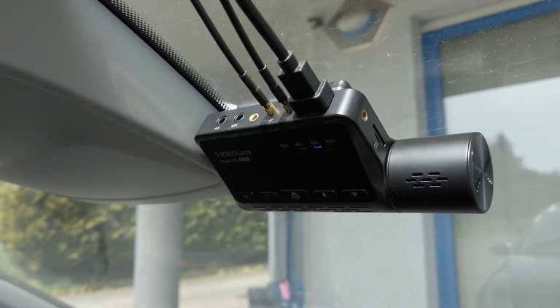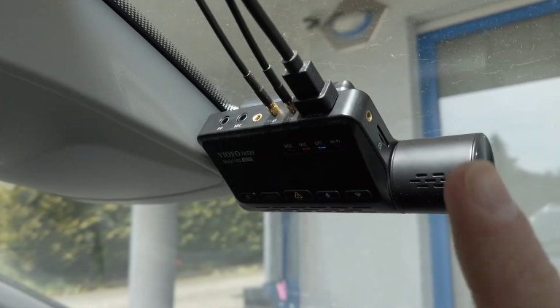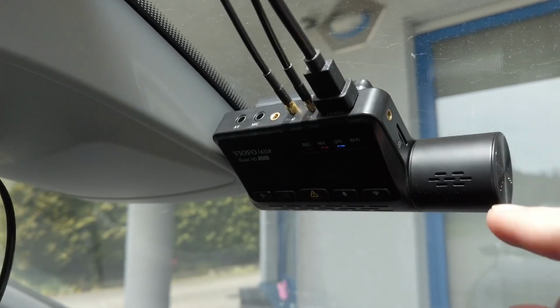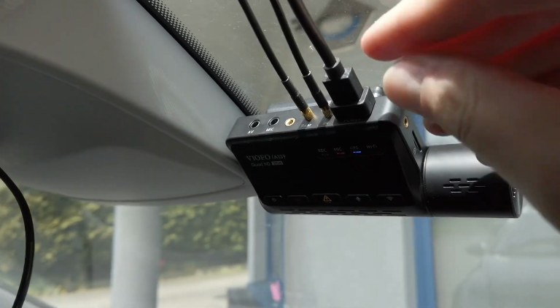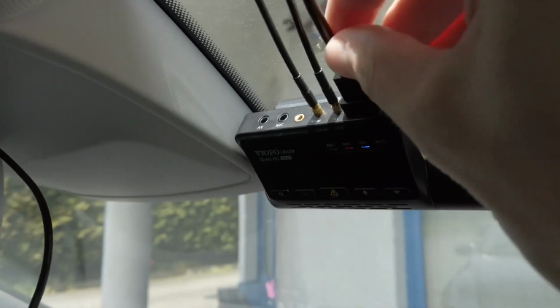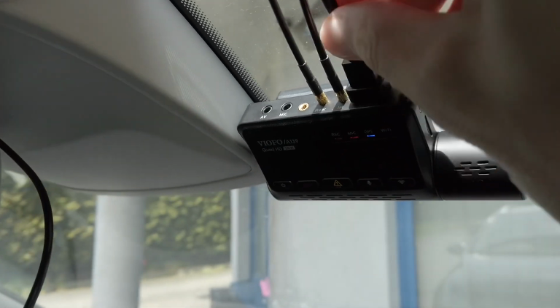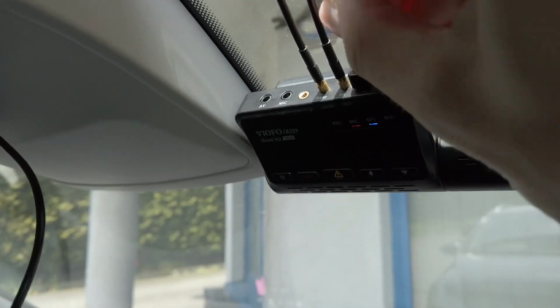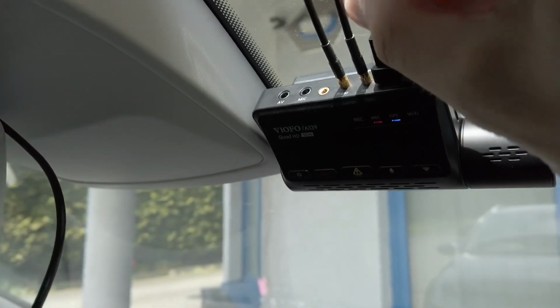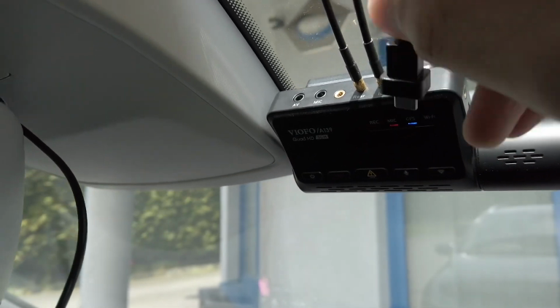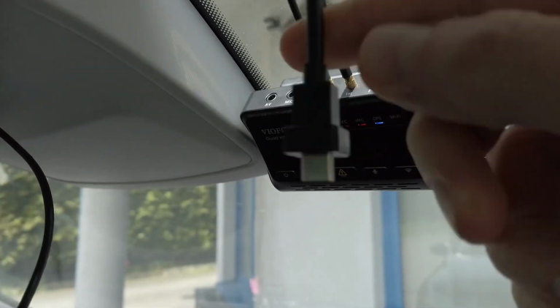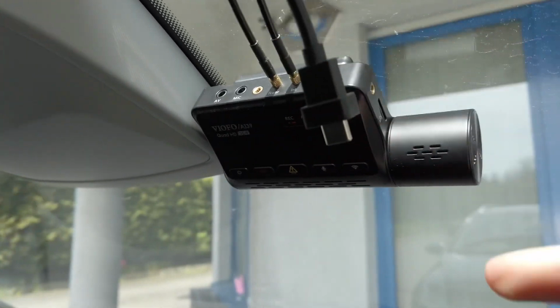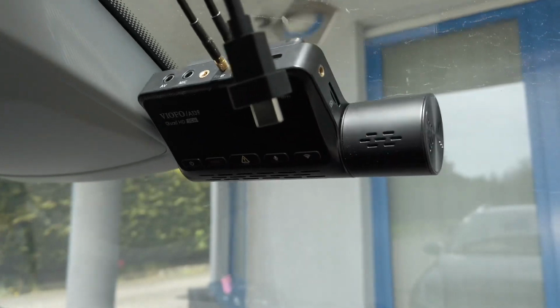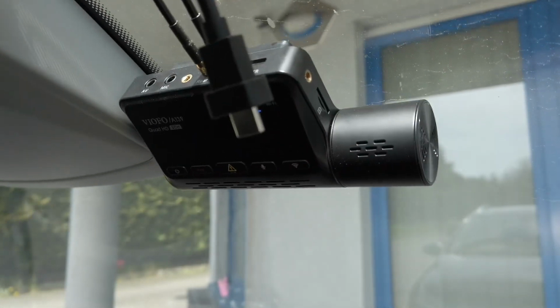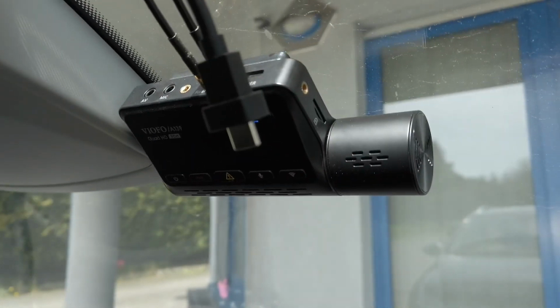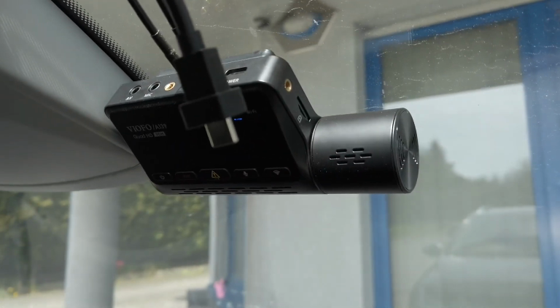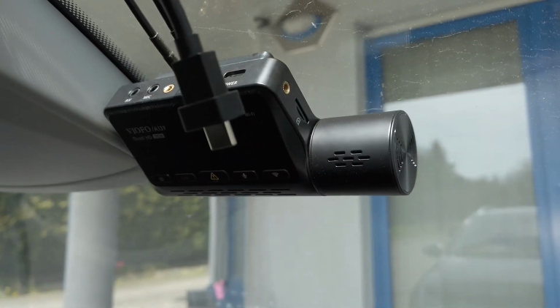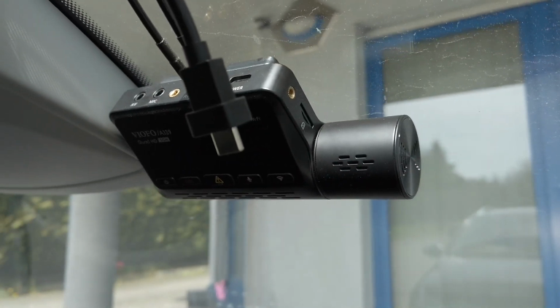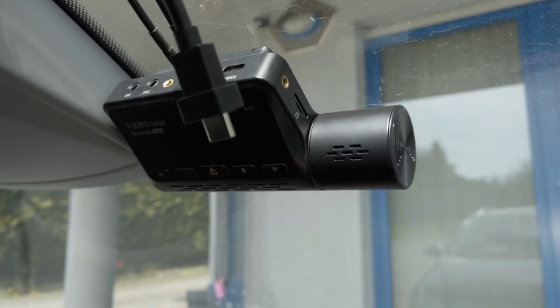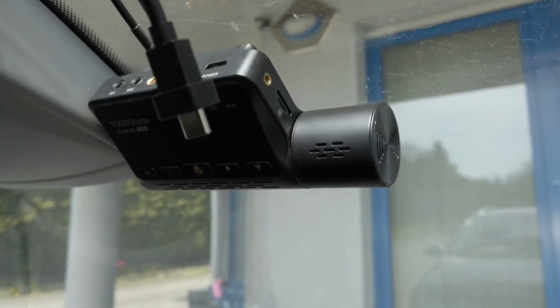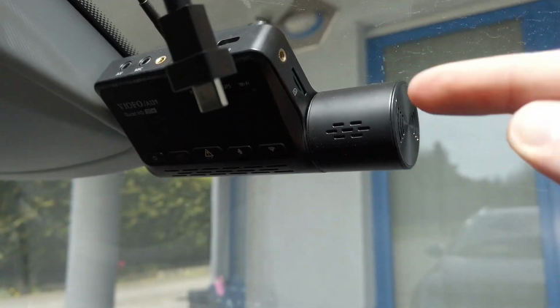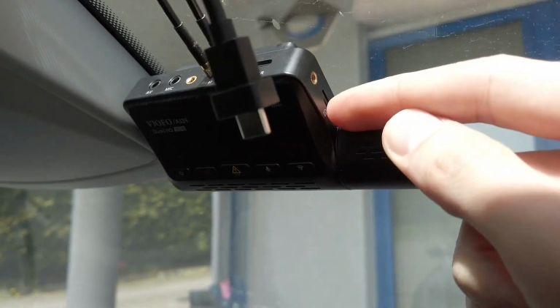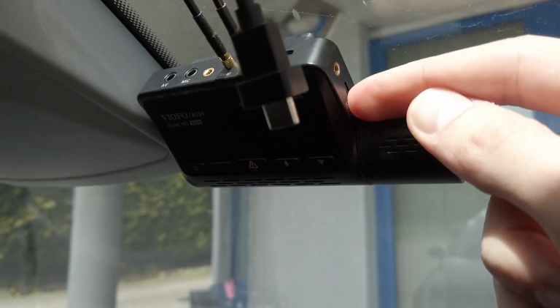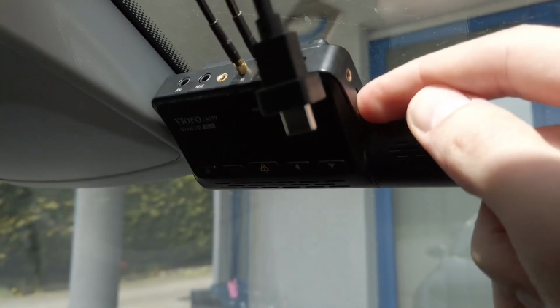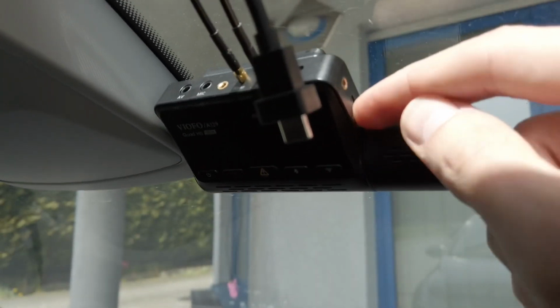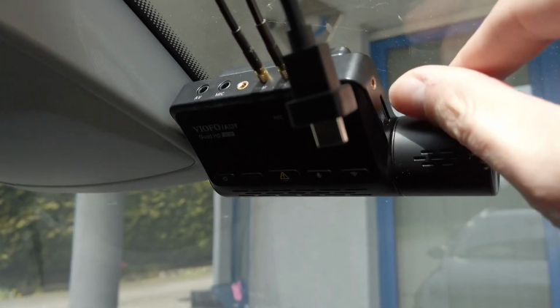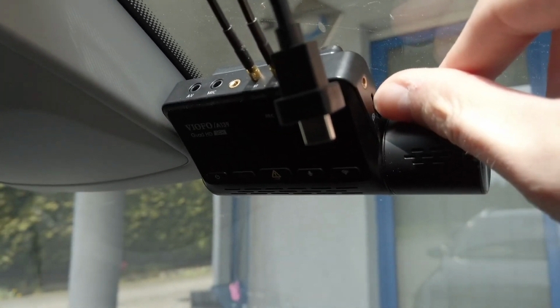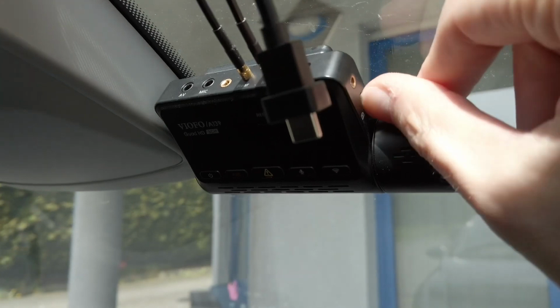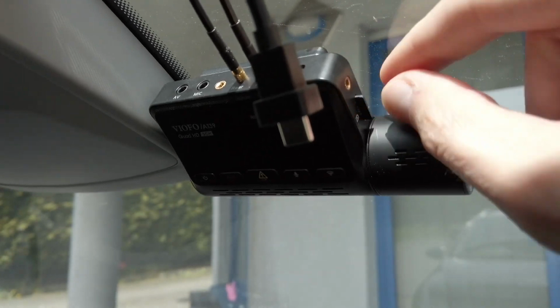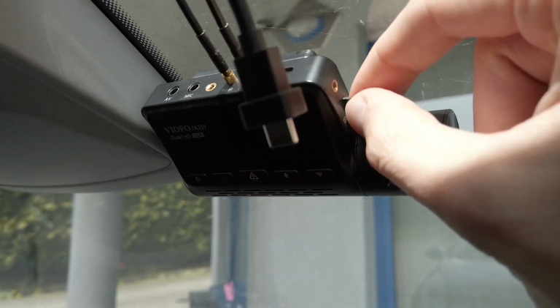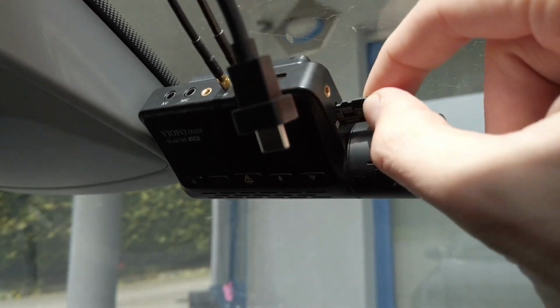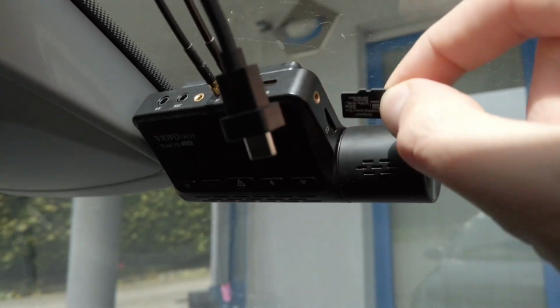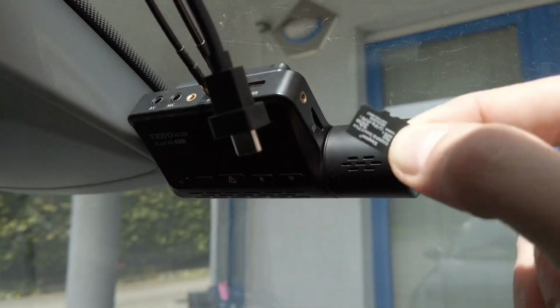First, you want to disconnect the power cable from the camera and wait for it to turn off.